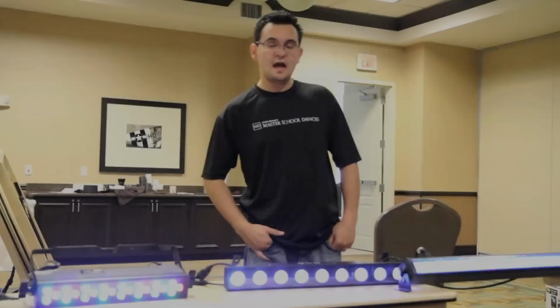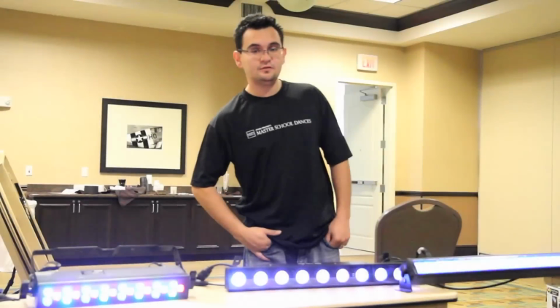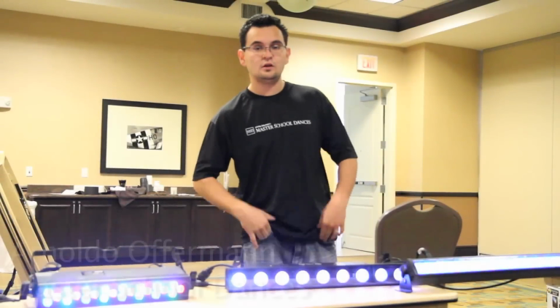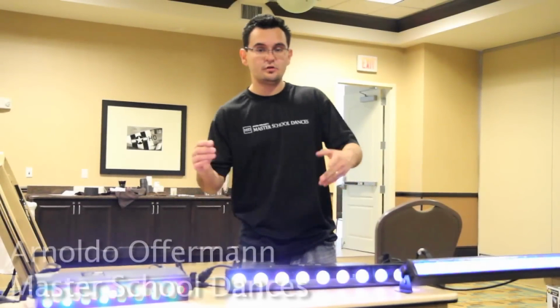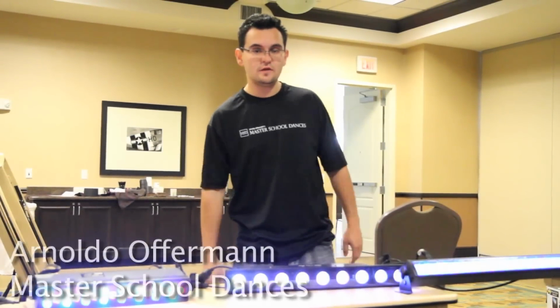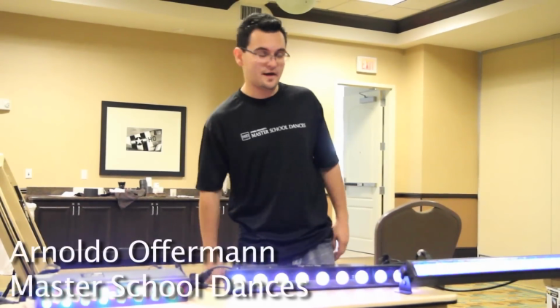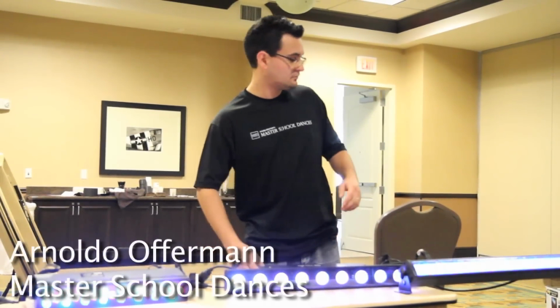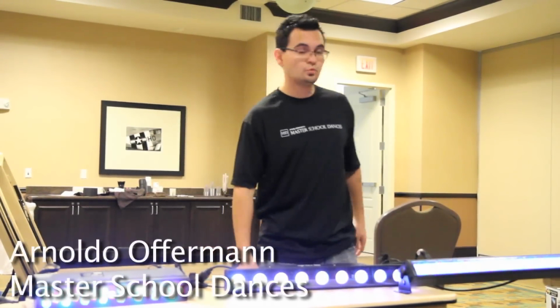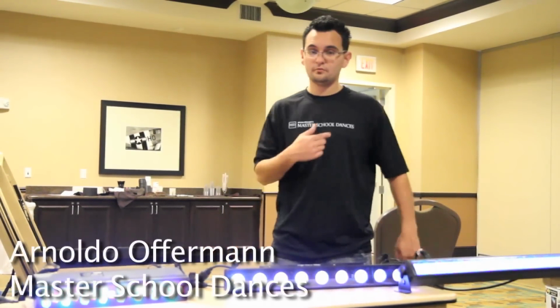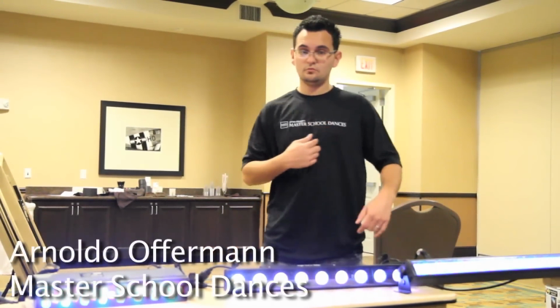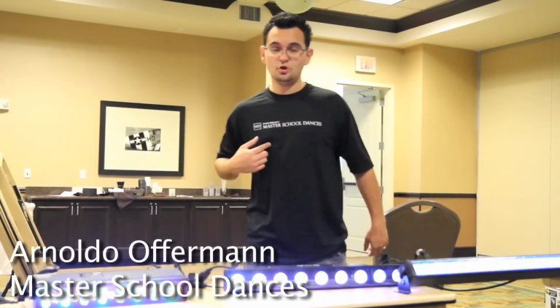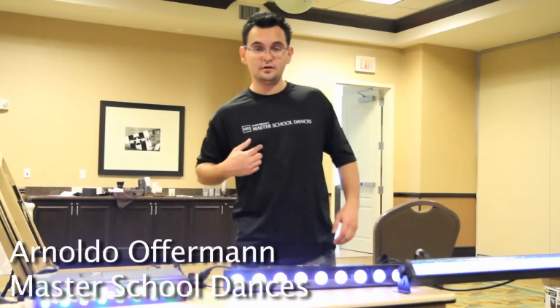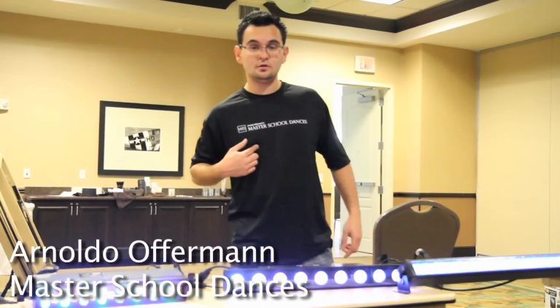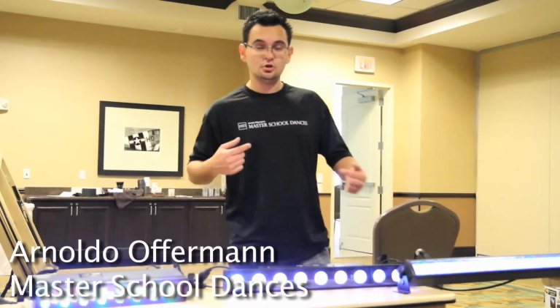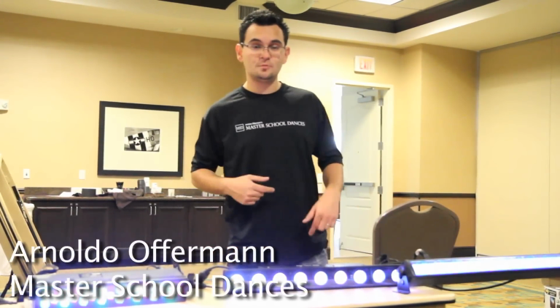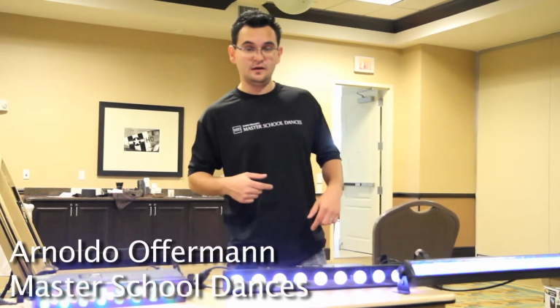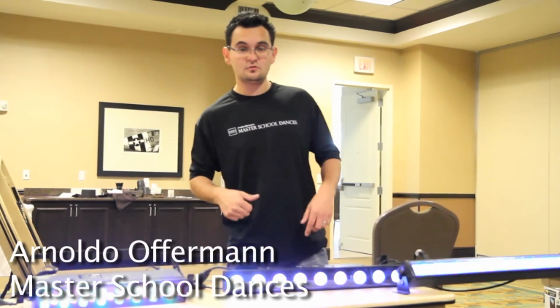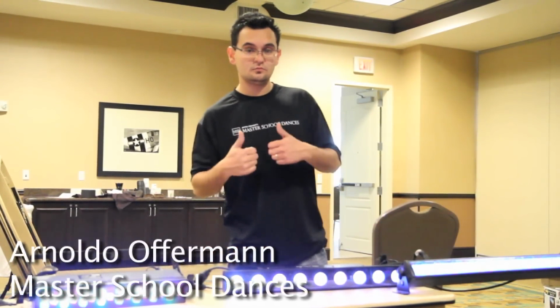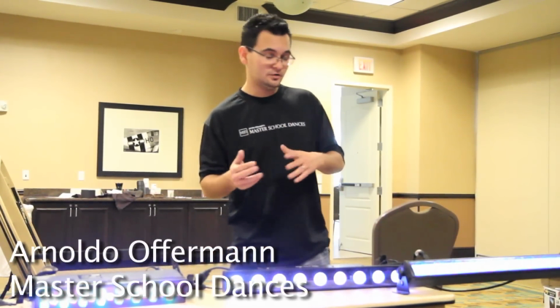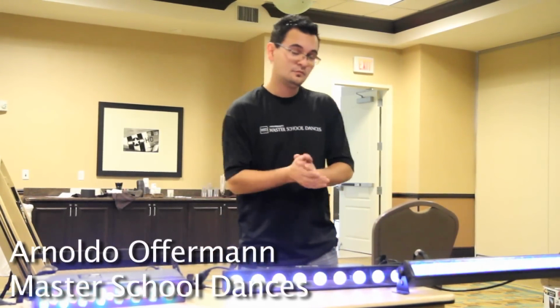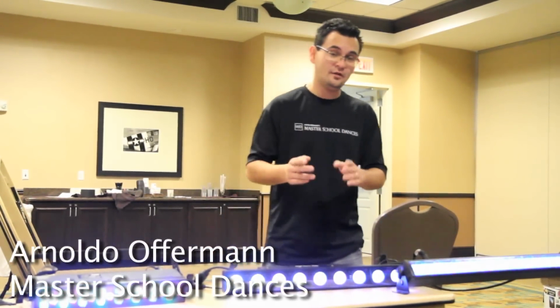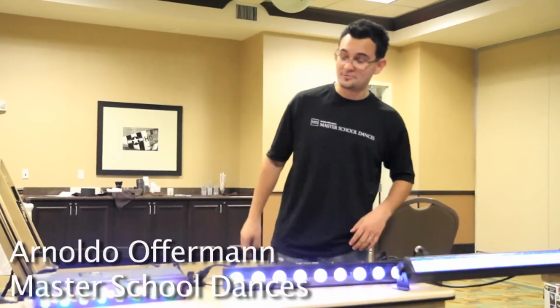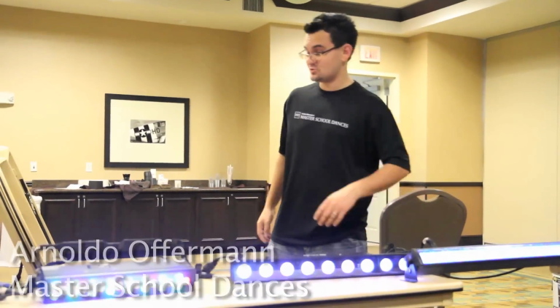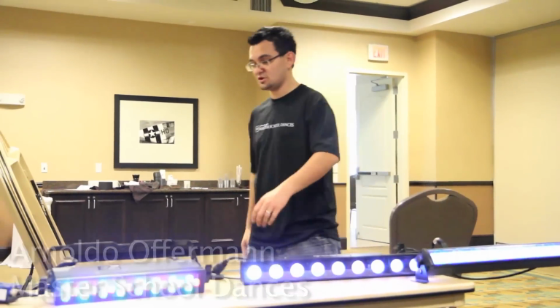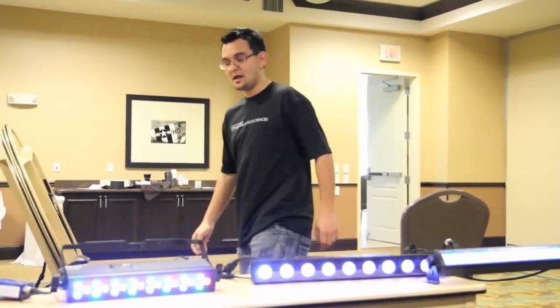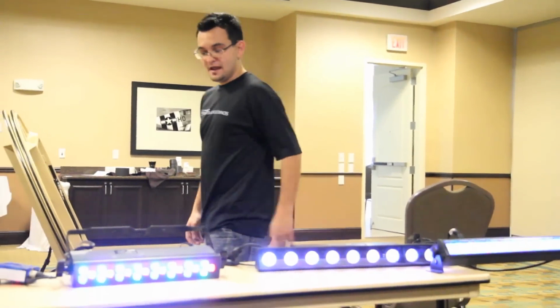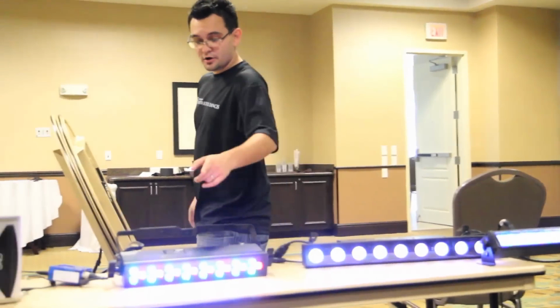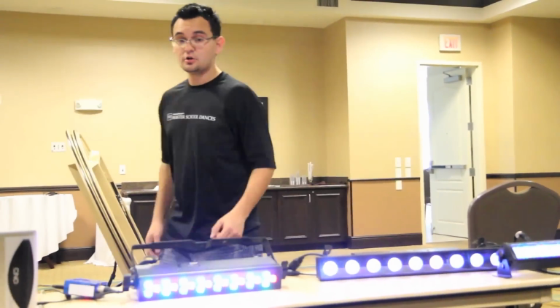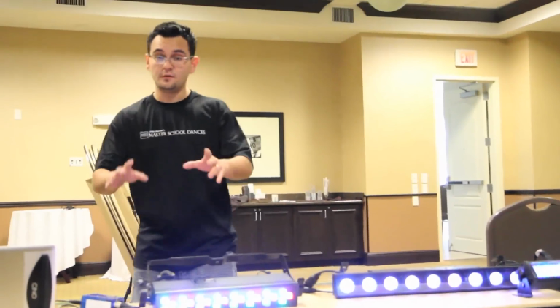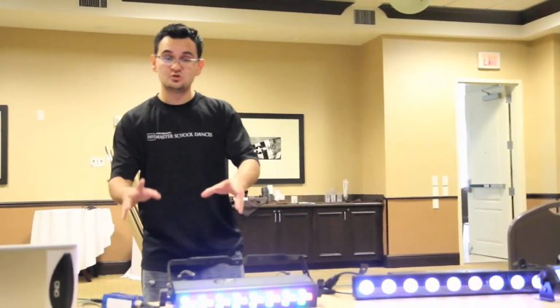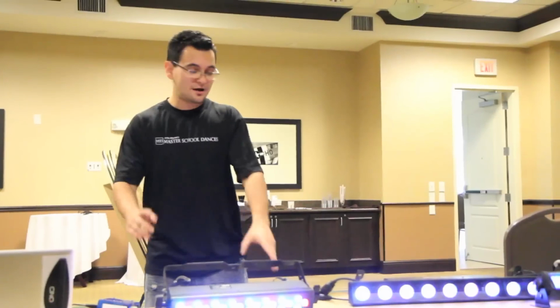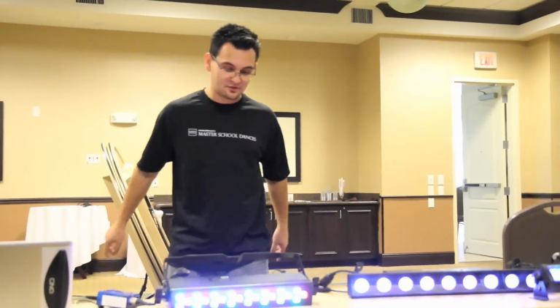Hey everyone, you already know who I am — you know you should buy the videos. Good. Now that we got through that introduction, we're going to go ahead and do our next shootout series.